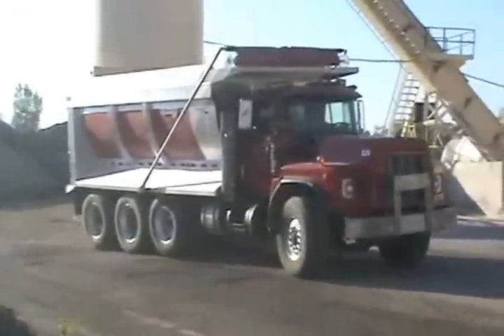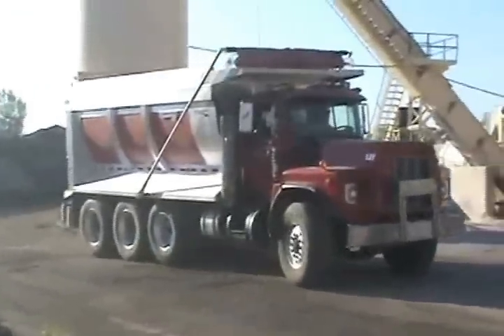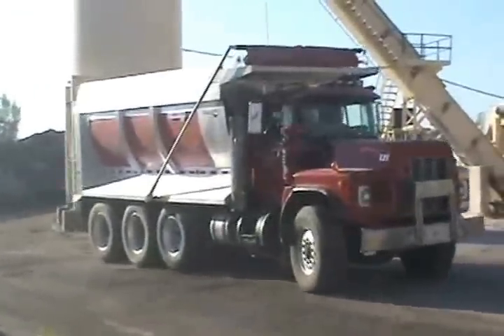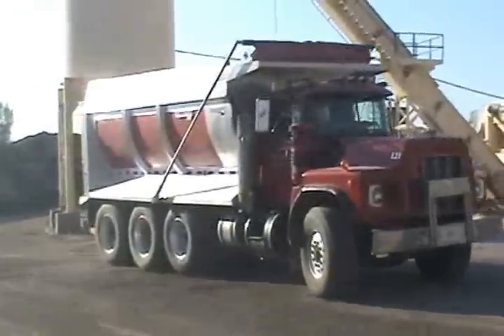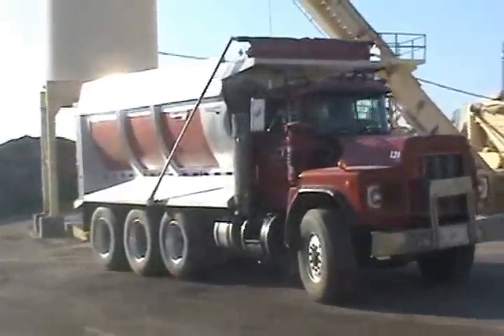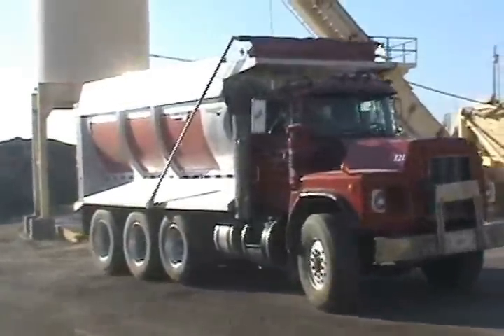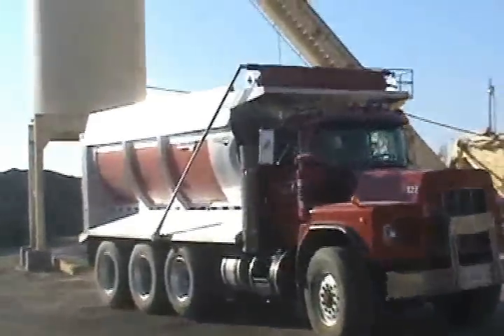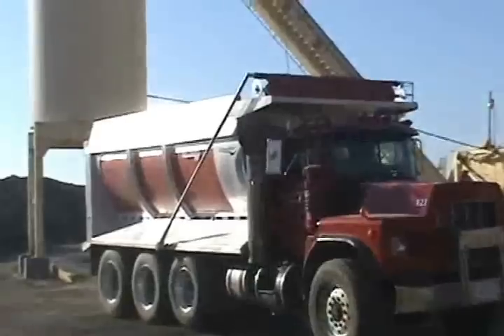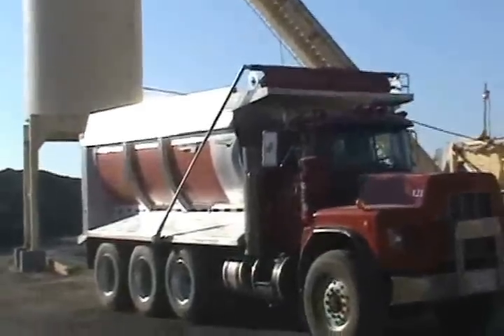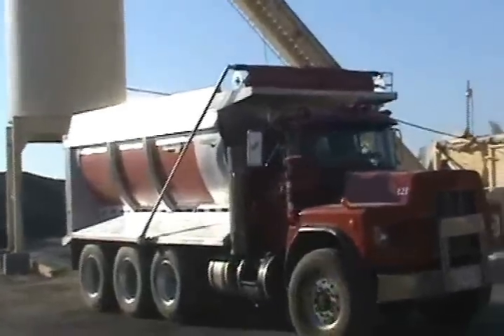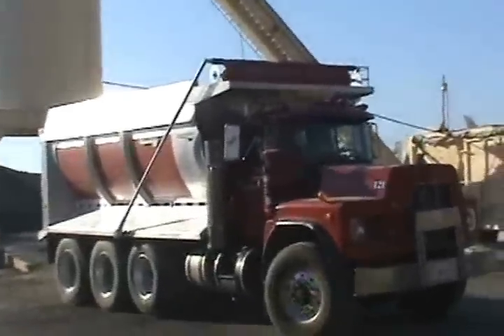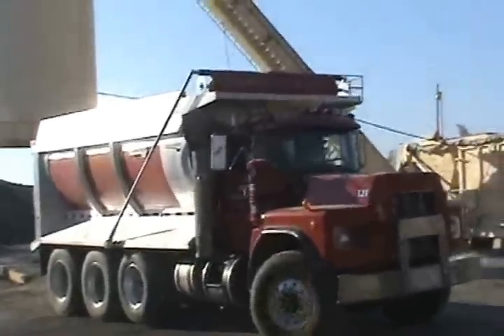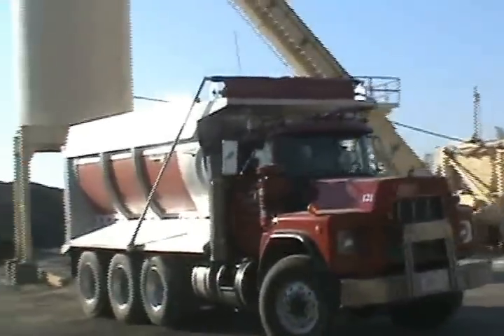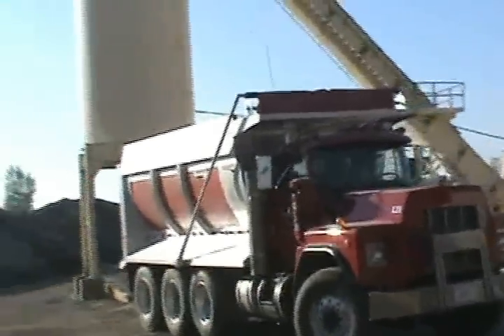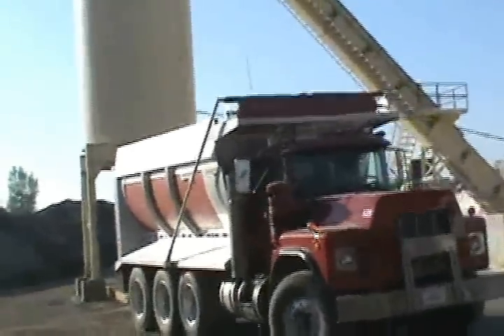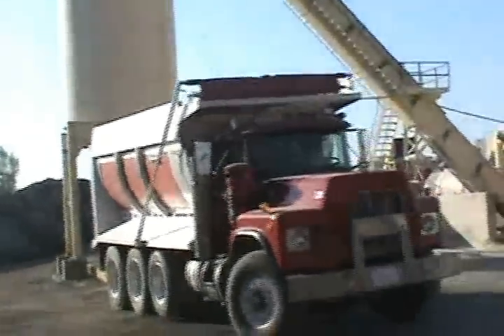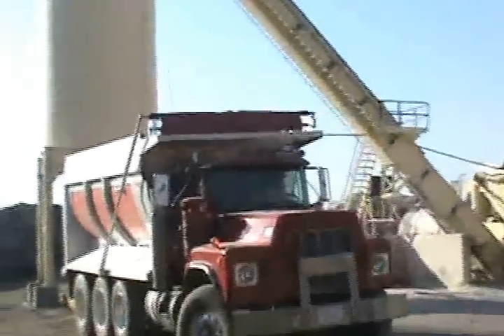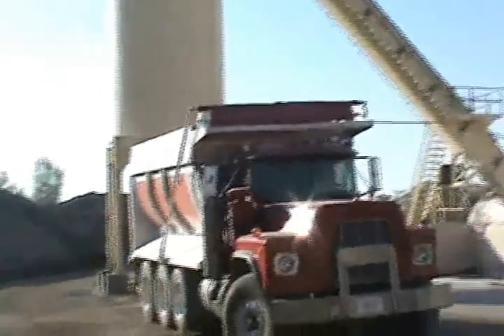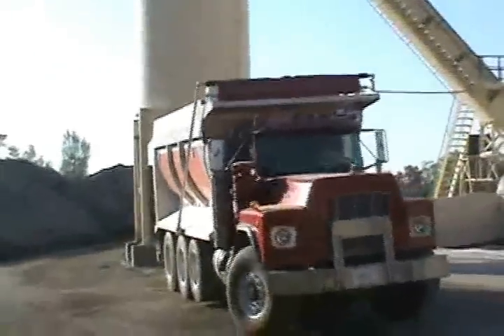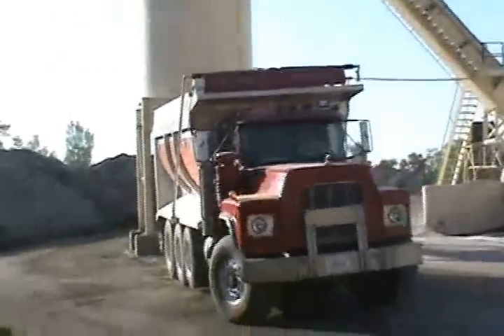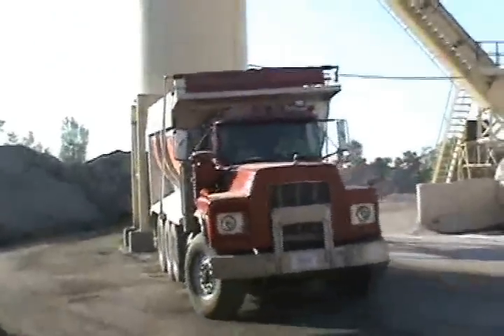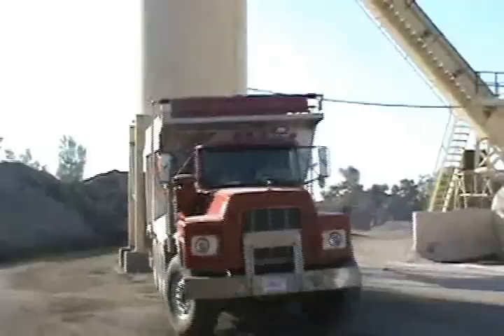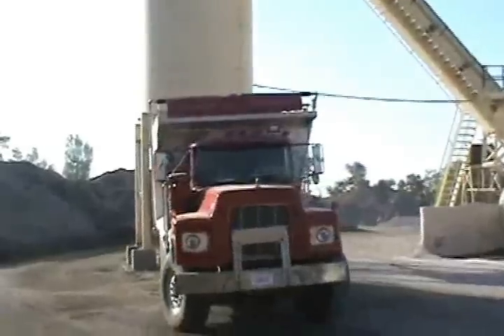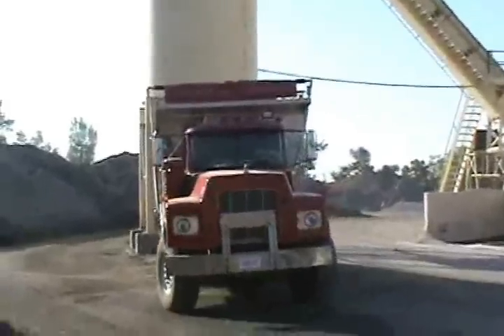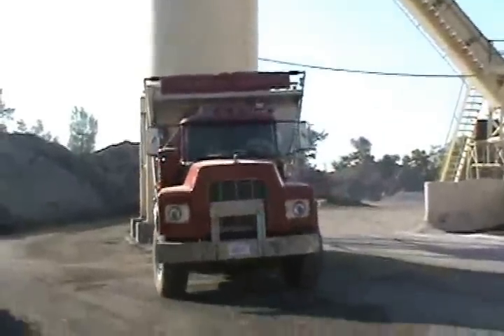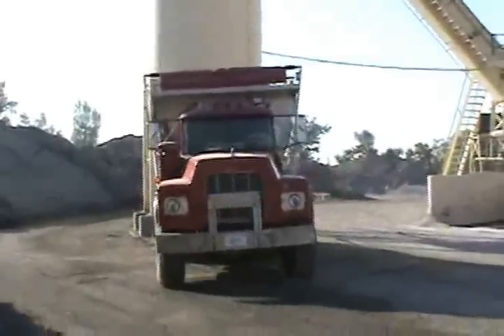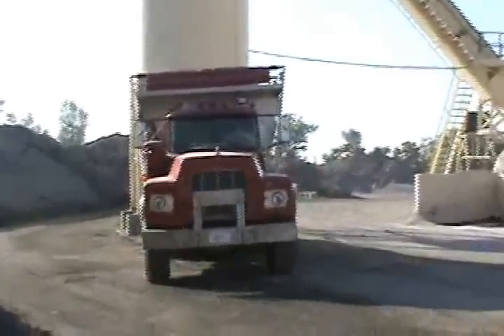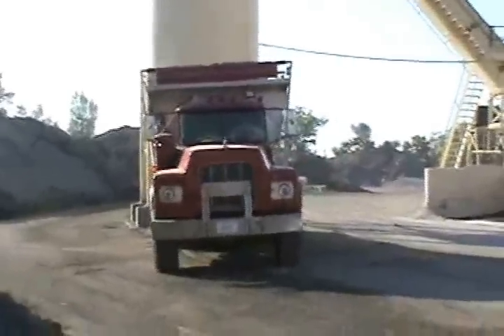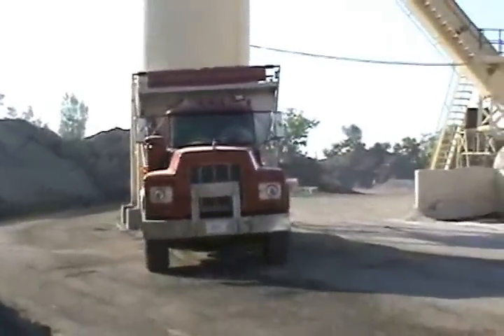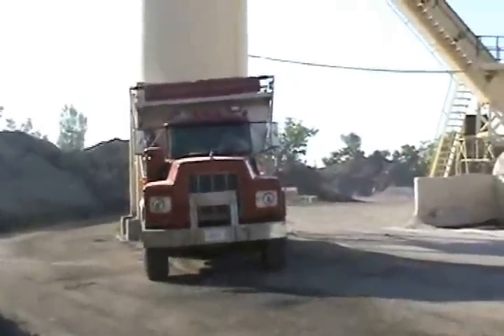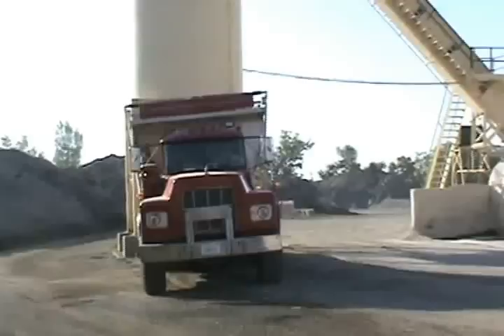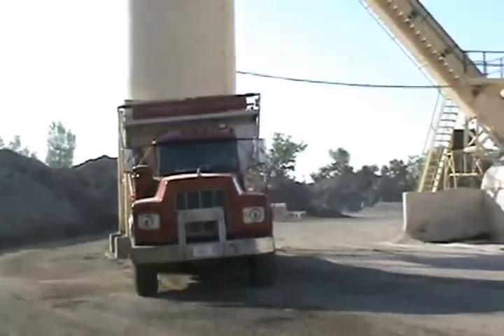All right, we're here where we're going to haul a load of asphalt in this truck bed. We'll back in here, get loaded, and then we'll show you up close what the asphalt's doing.